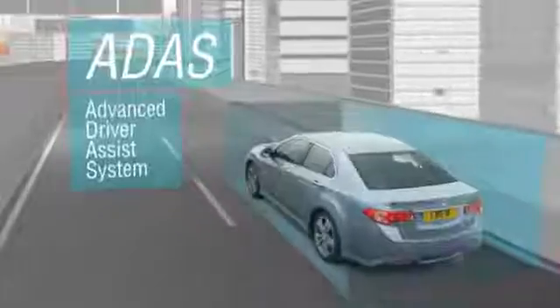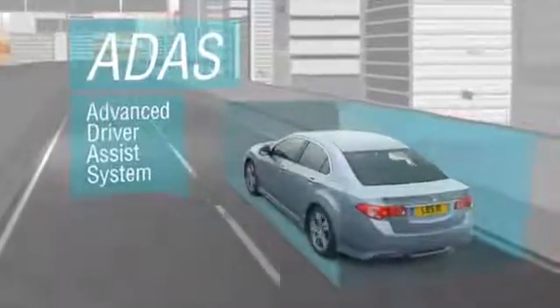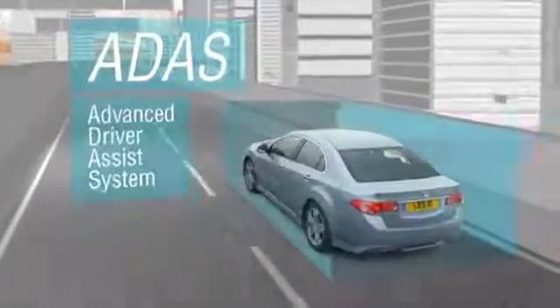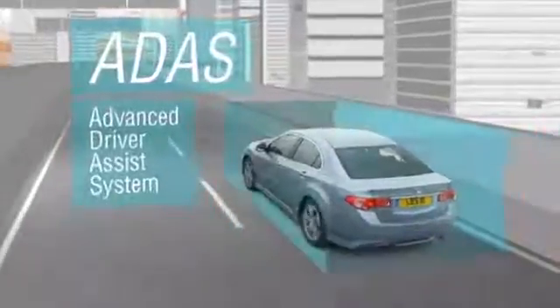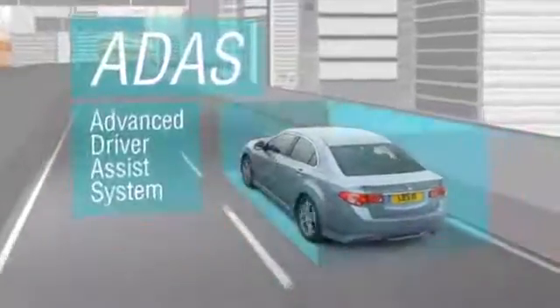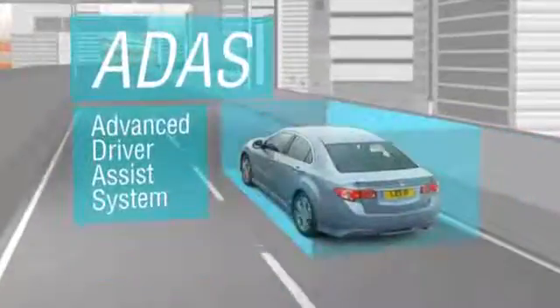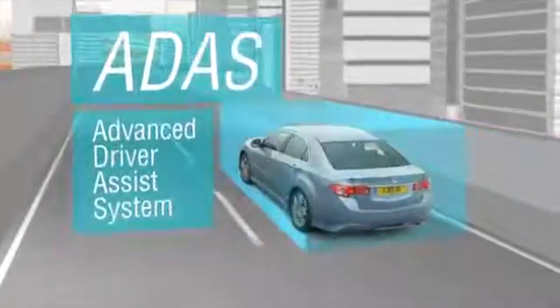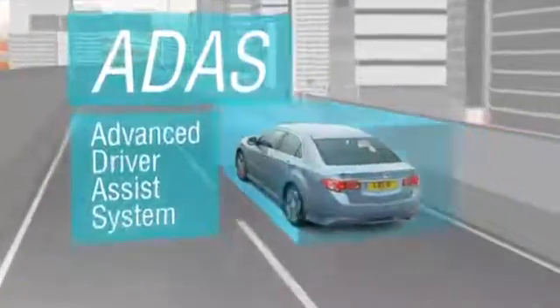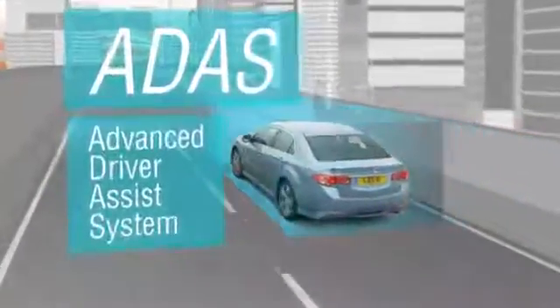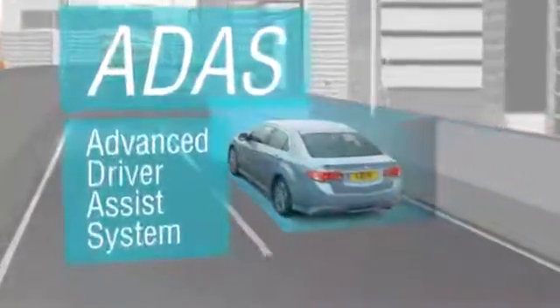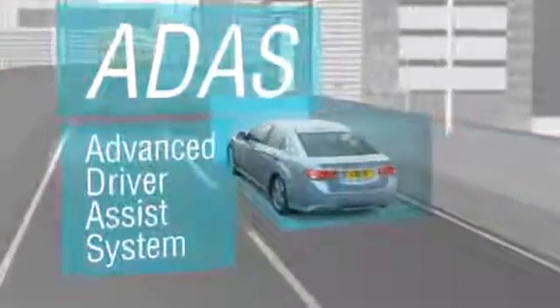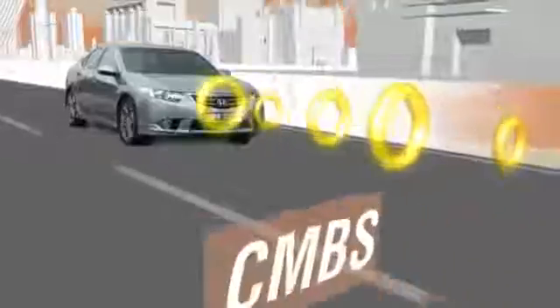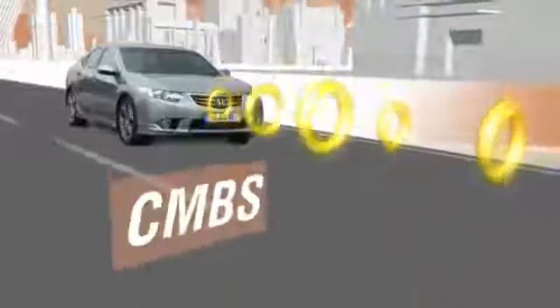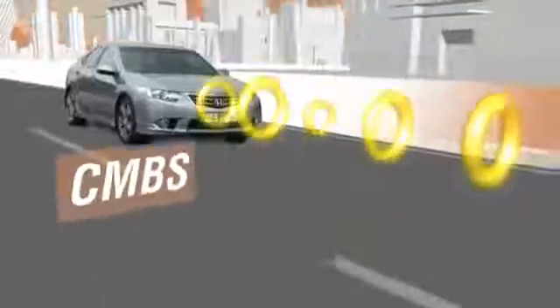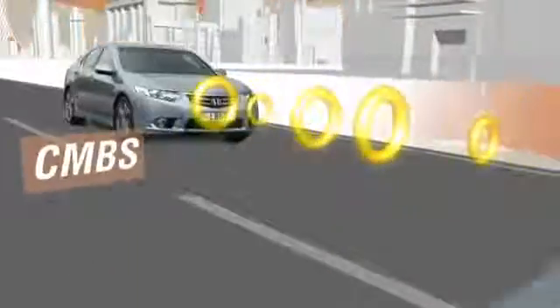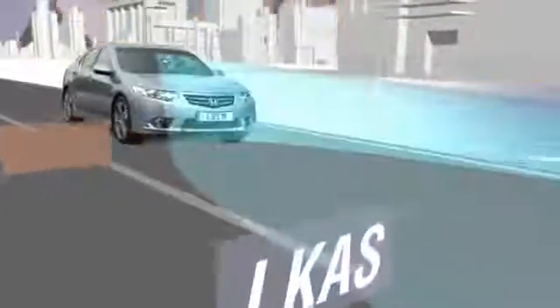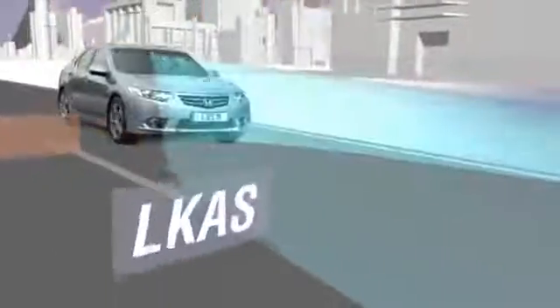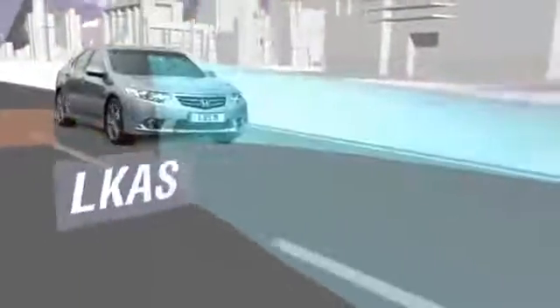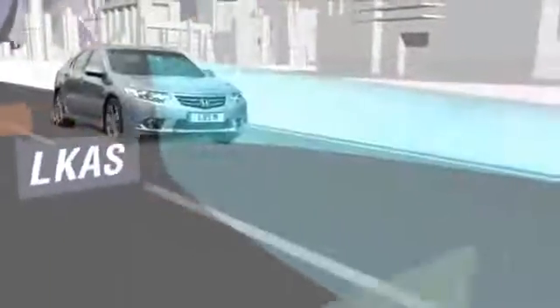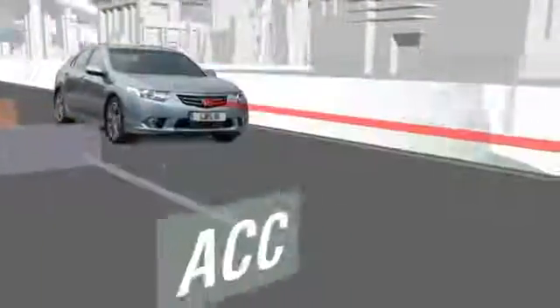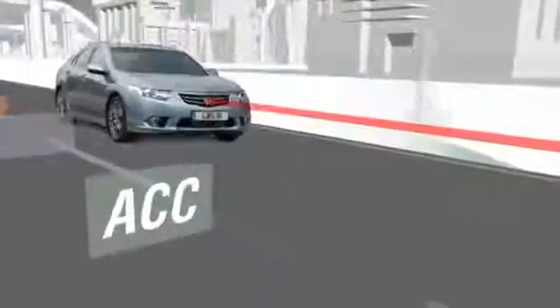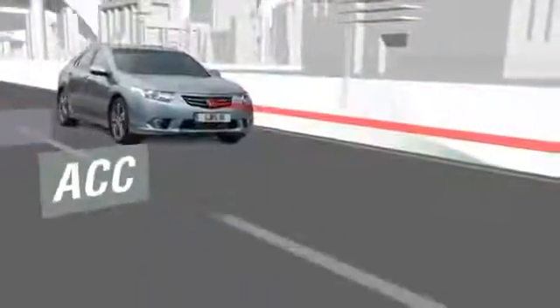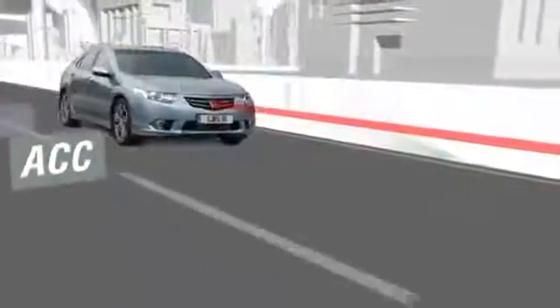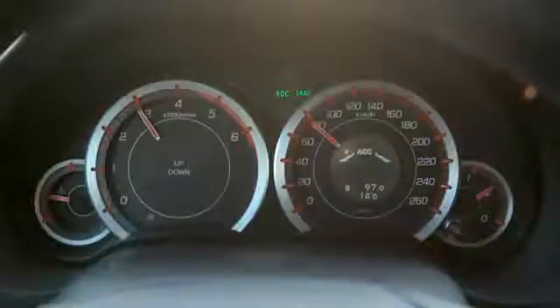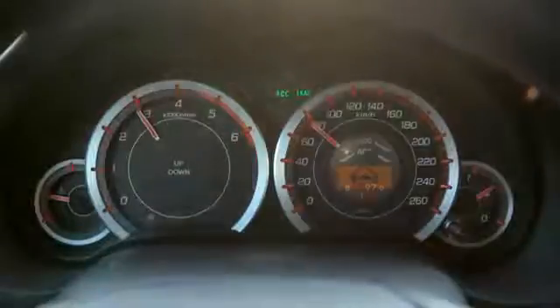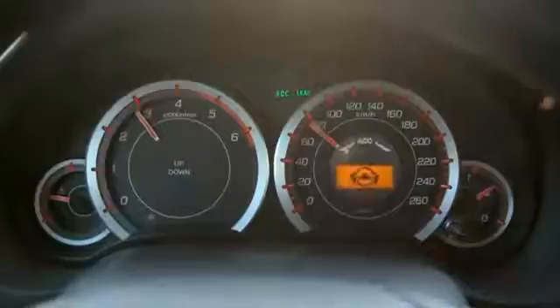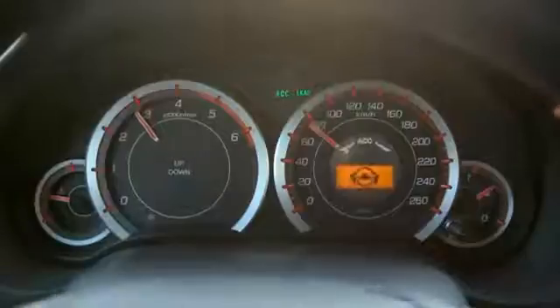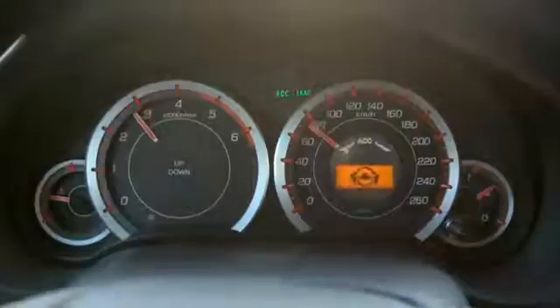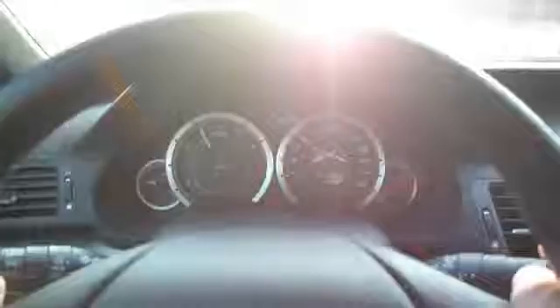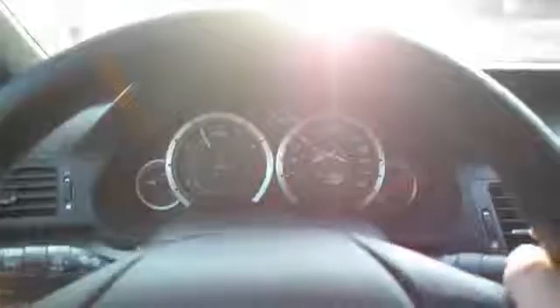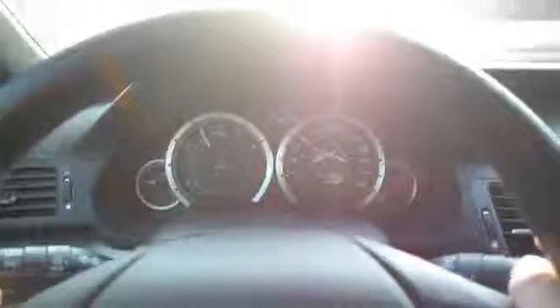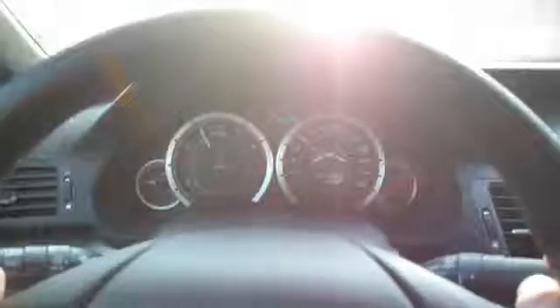Honda's advanced driver assistance system, known as ADAS, includes three groundbreaking technologies. ADAS is designed to complement the driver, not to replace their input.